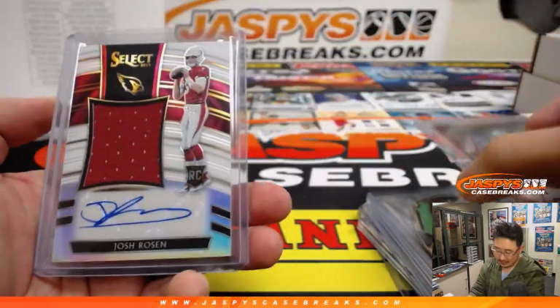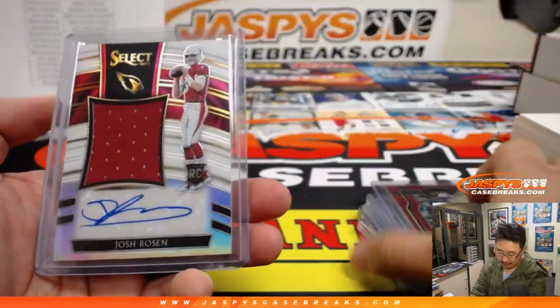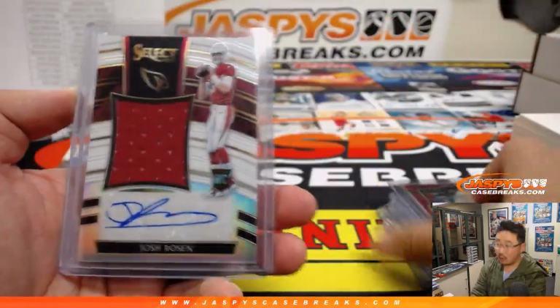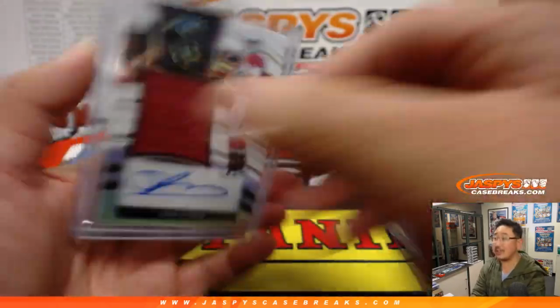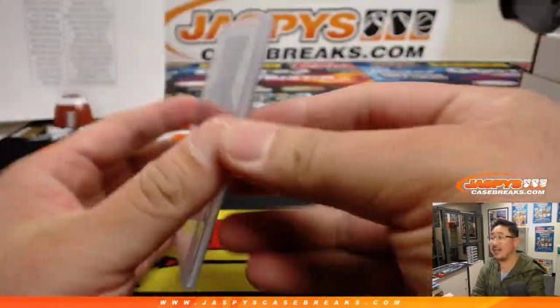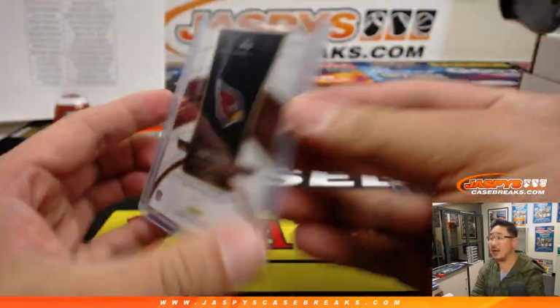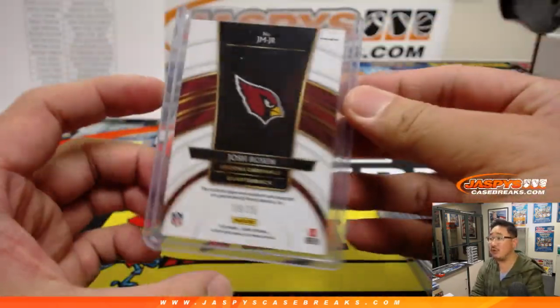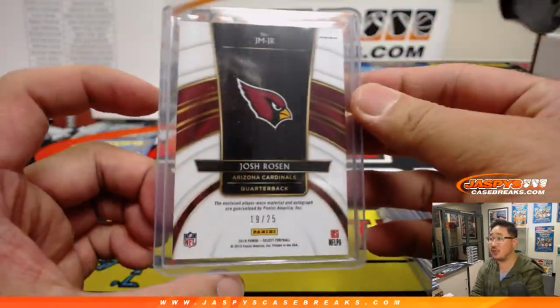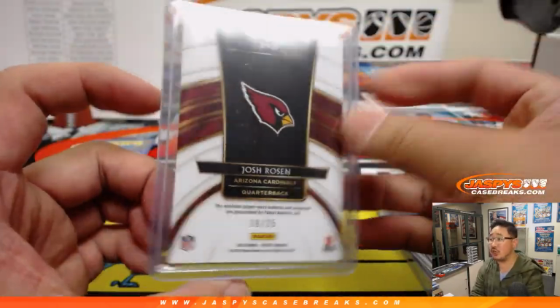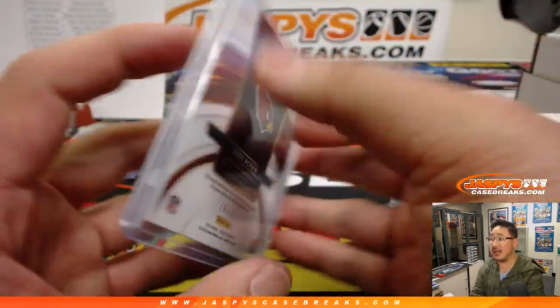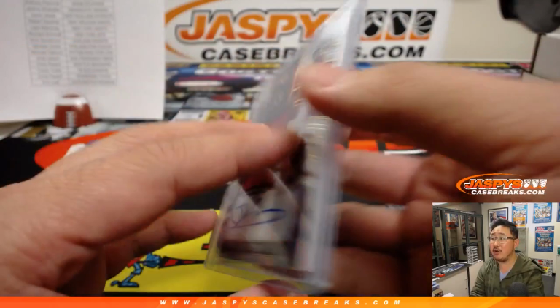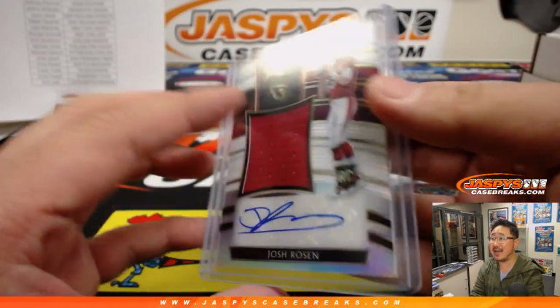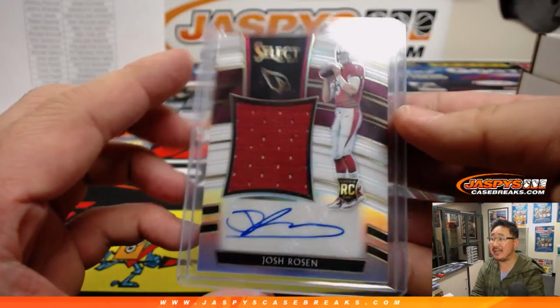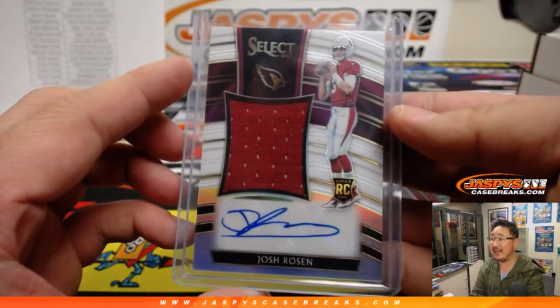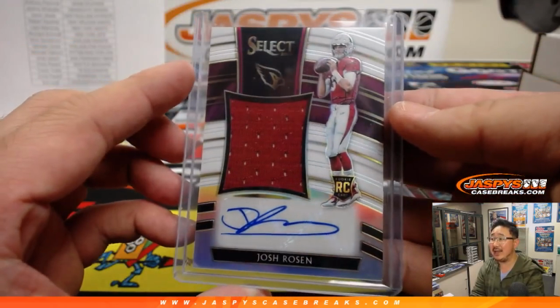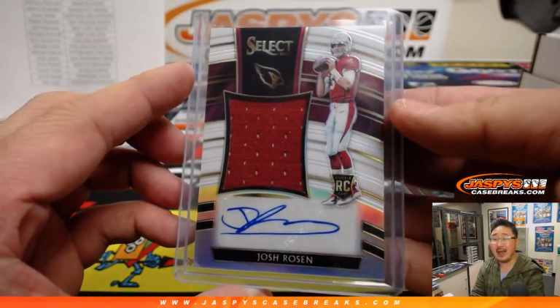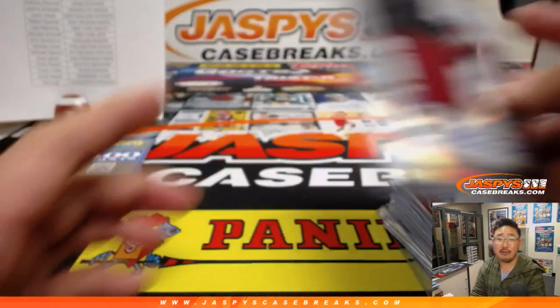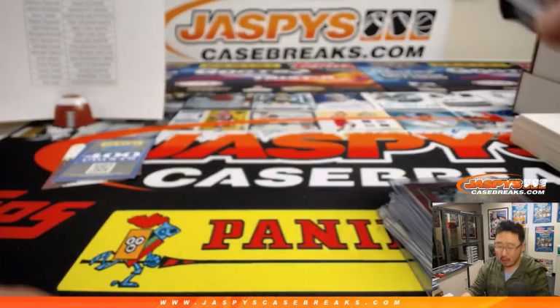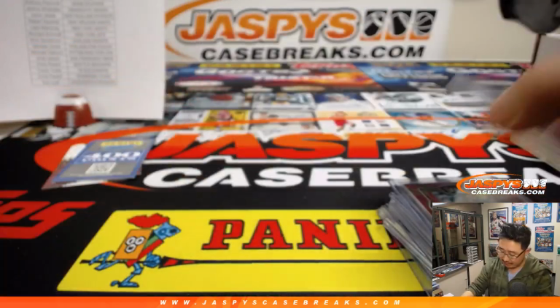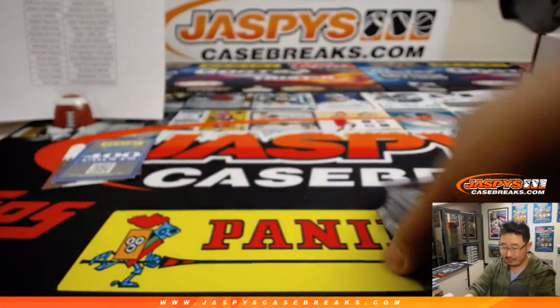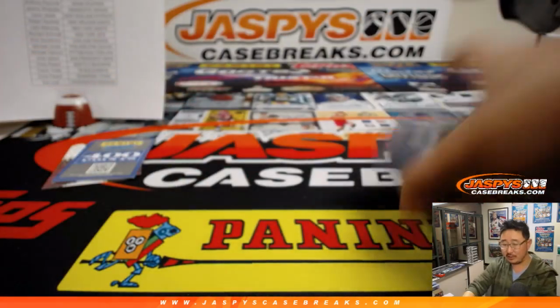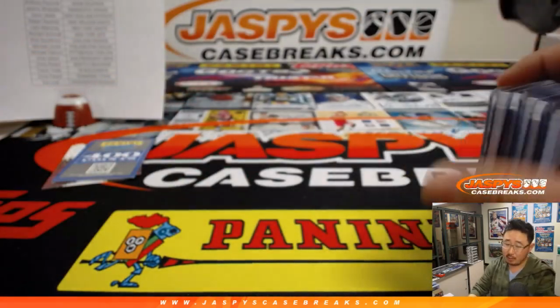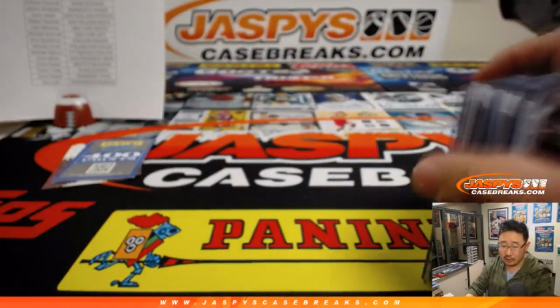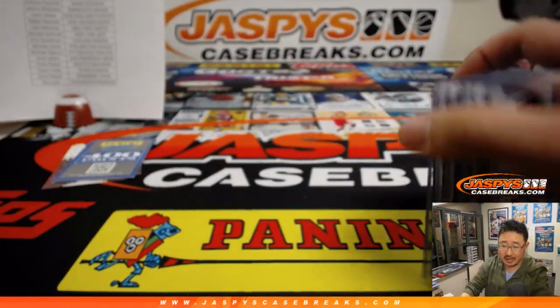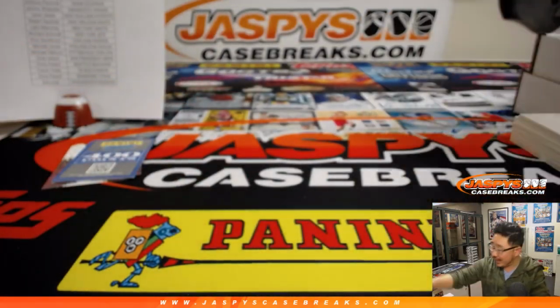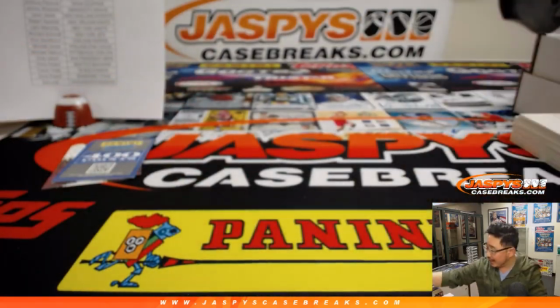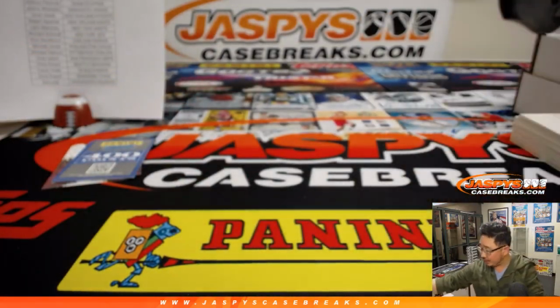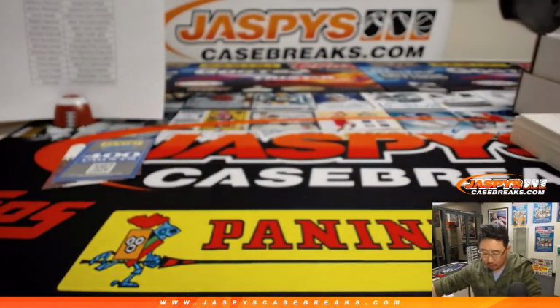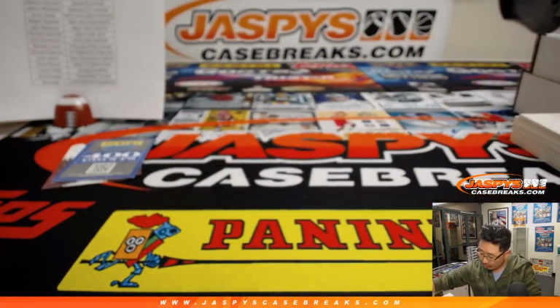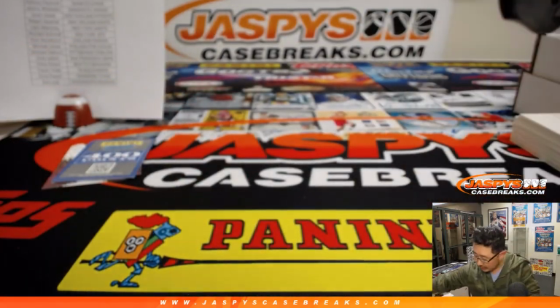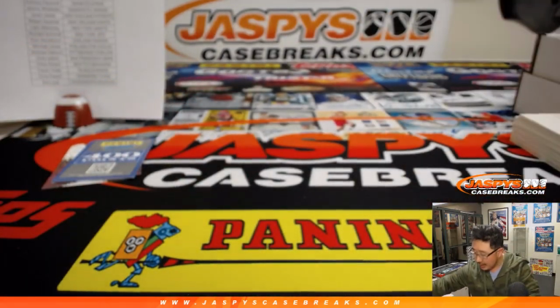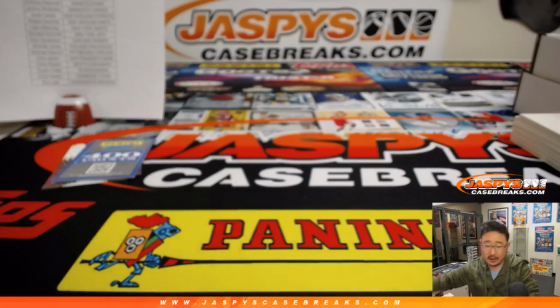And of course, the nice Josh Rosen jersey auto, 19 out of 25. That was a great one for Jake and the Cardinals.